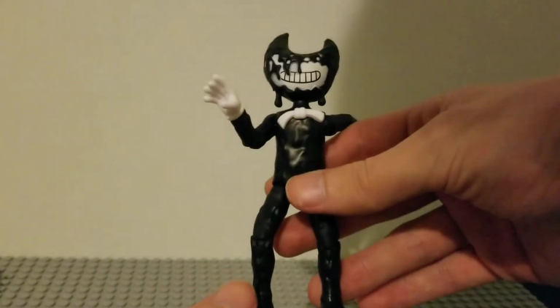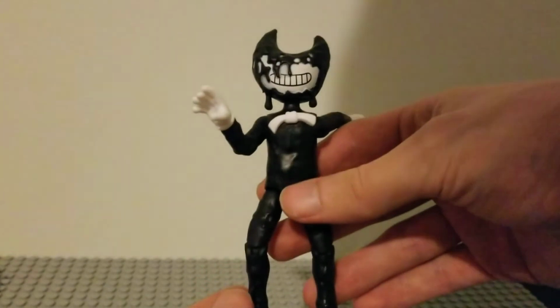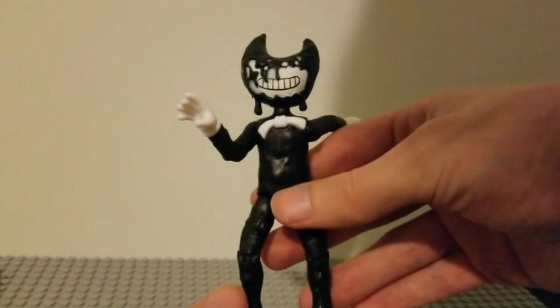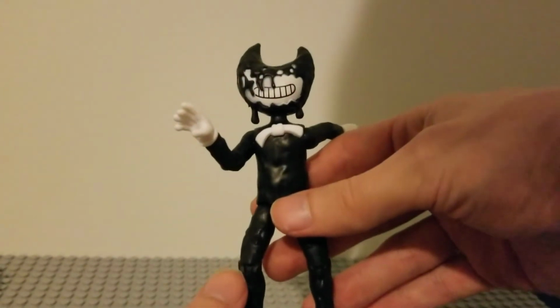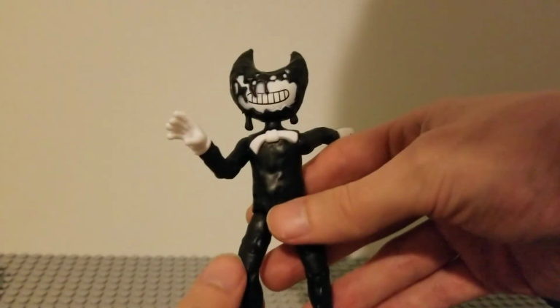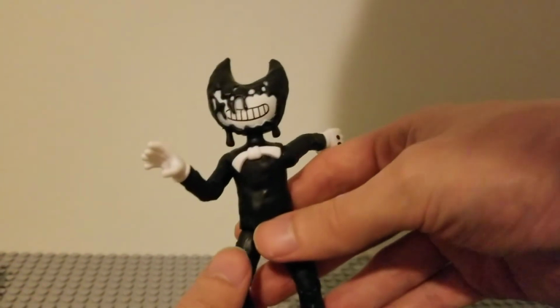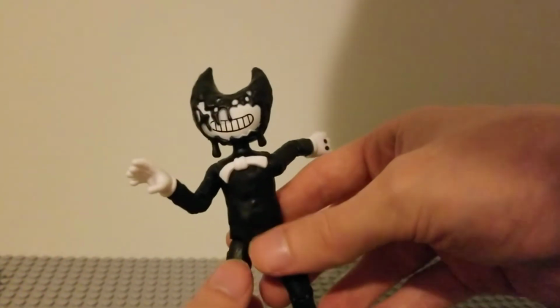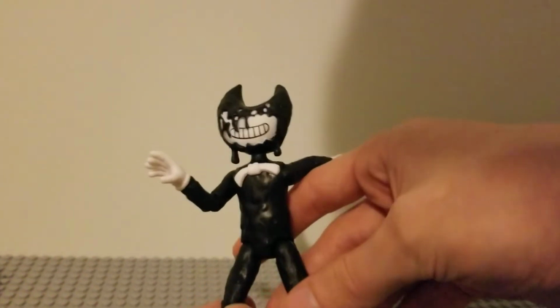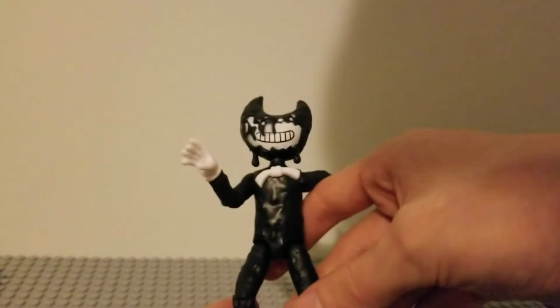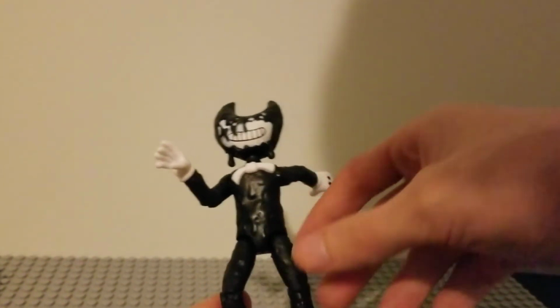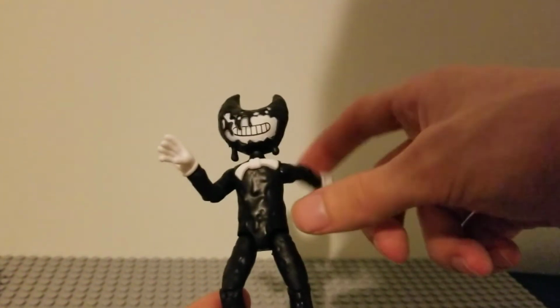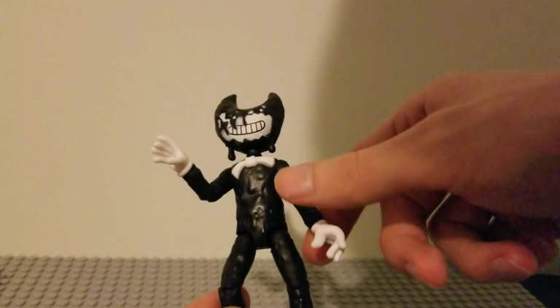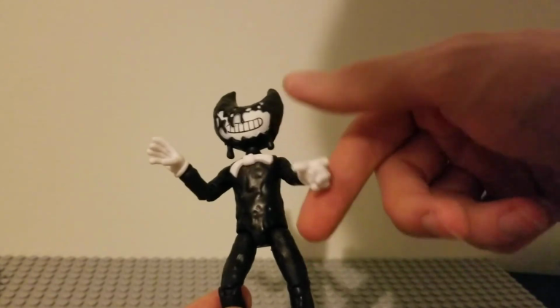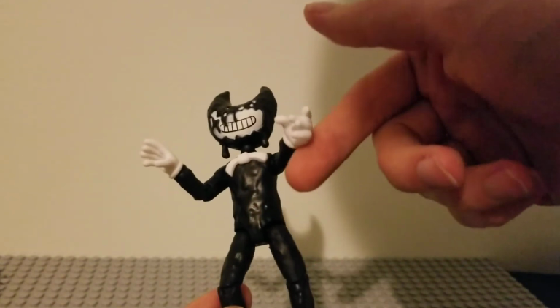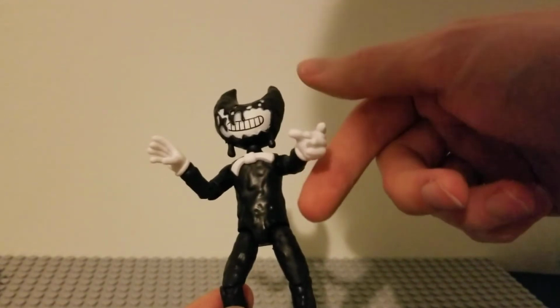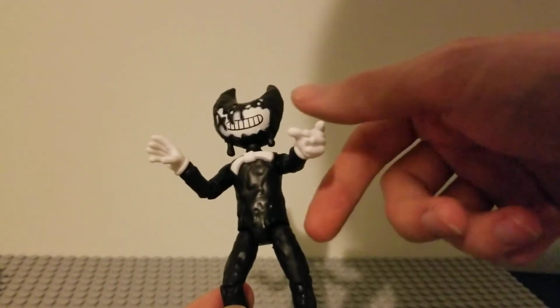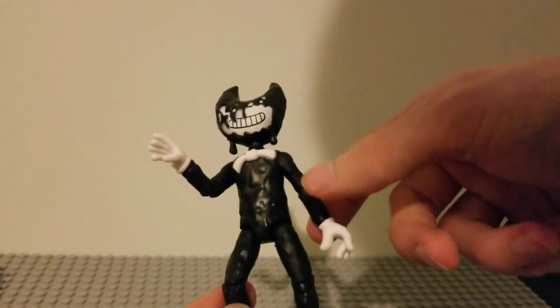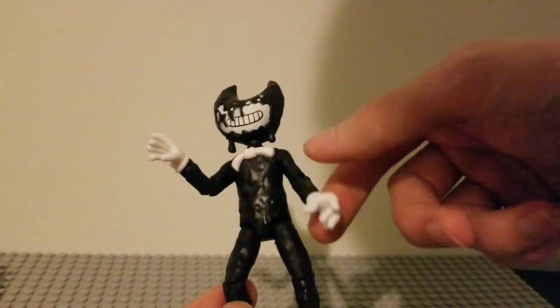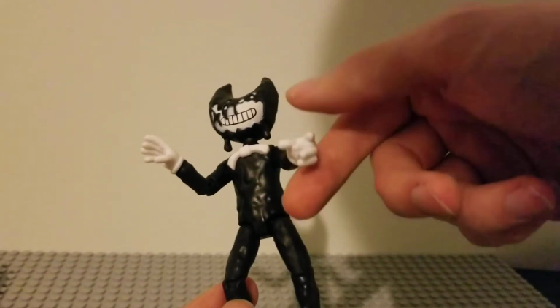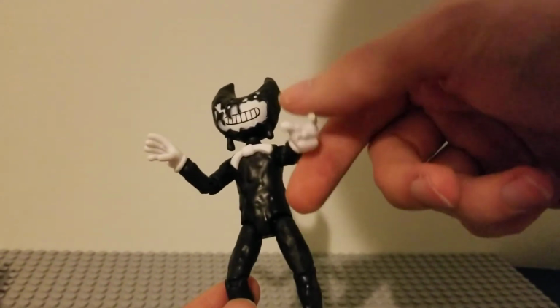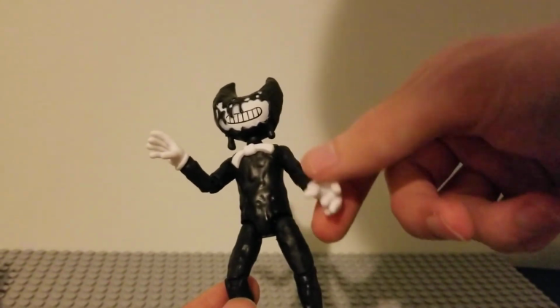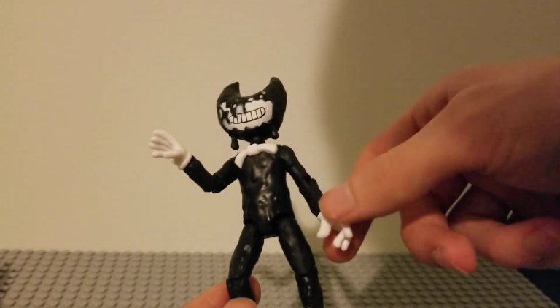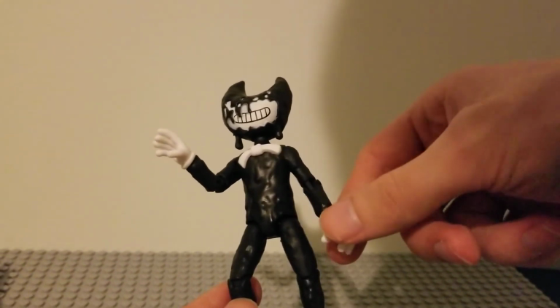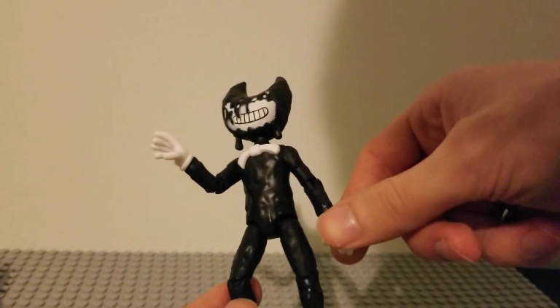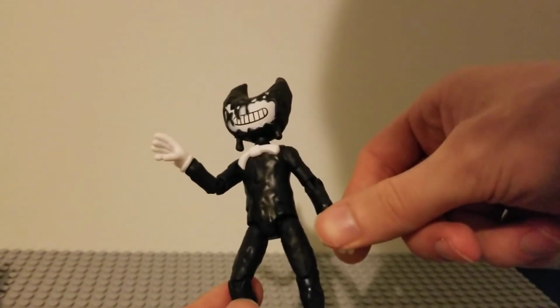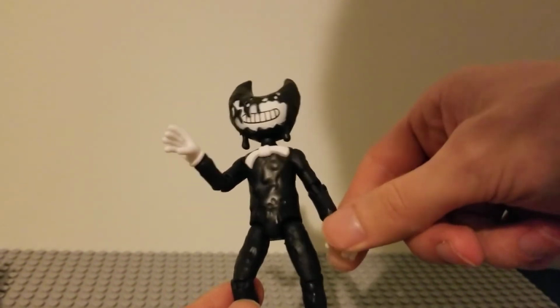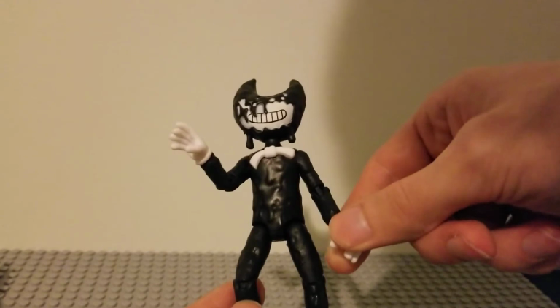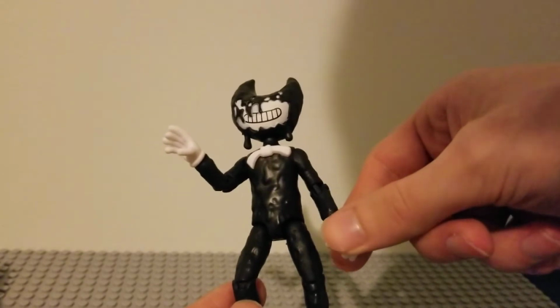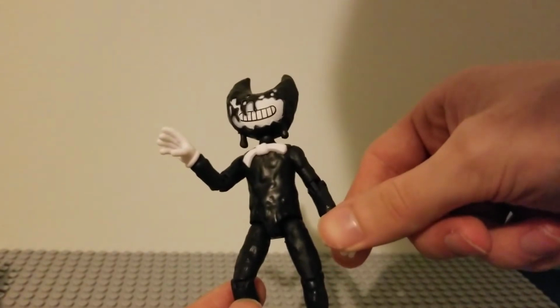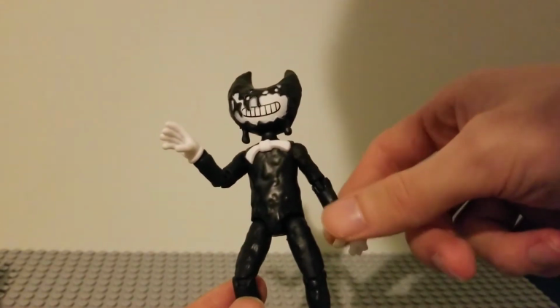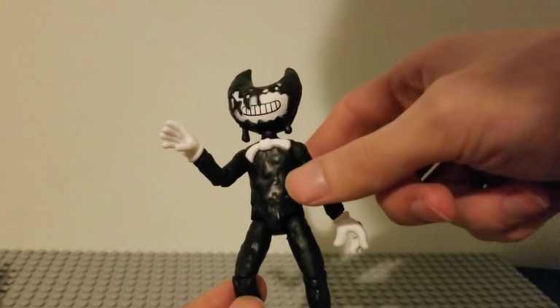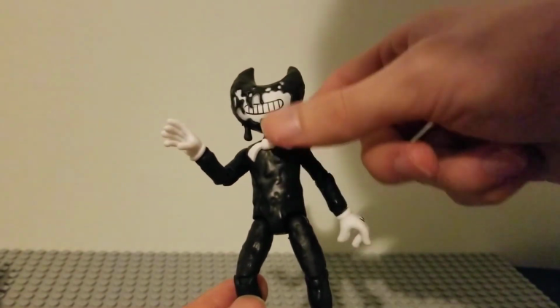He has his legs that are all inky textured, not as good as the Dark Revival one, but this one came out before its time, so I still say it's pretty good for nostalgia's sake.